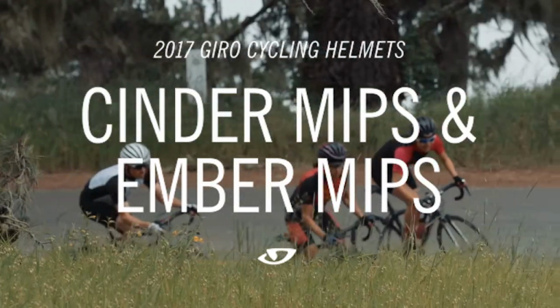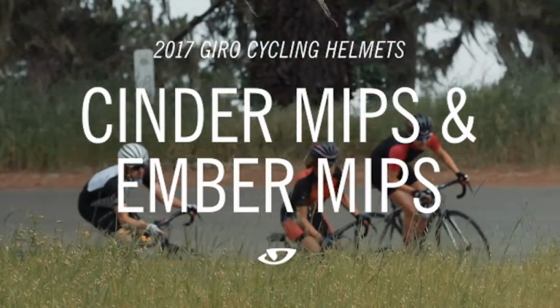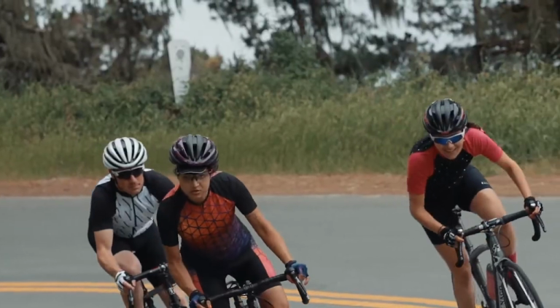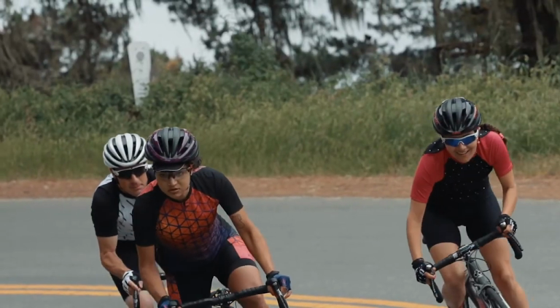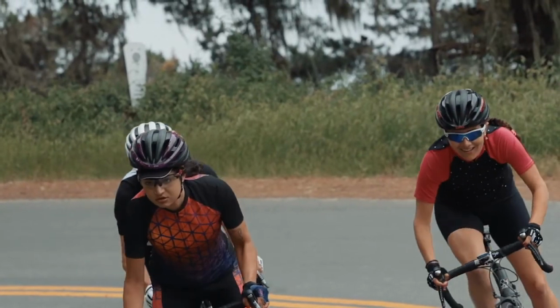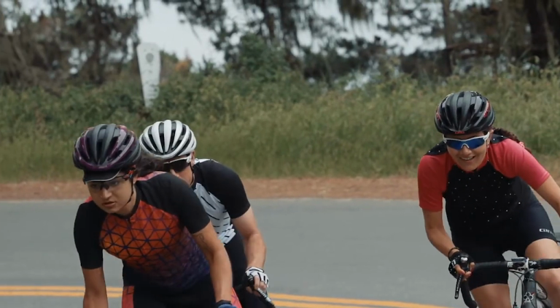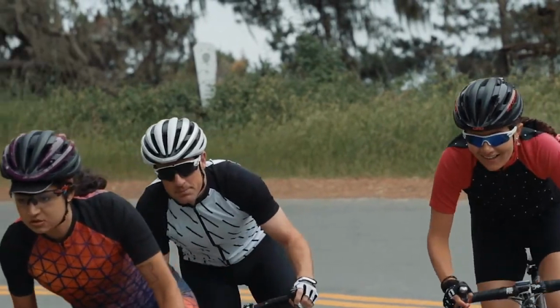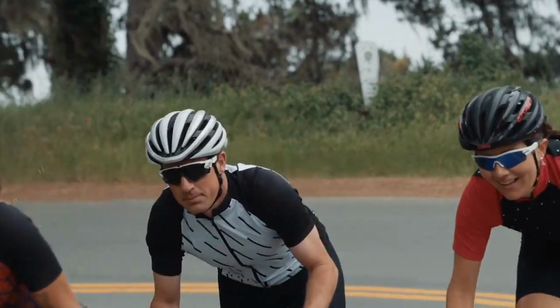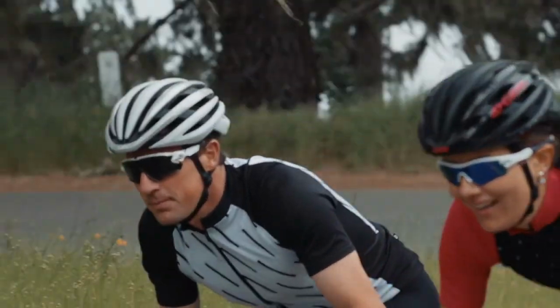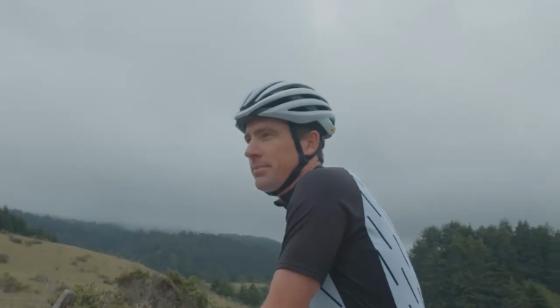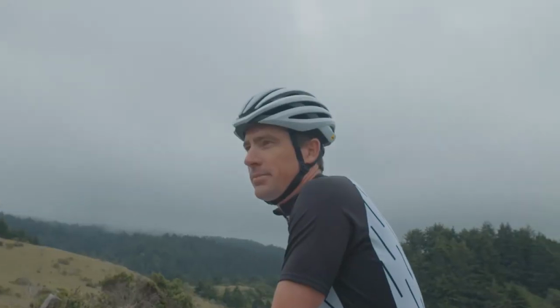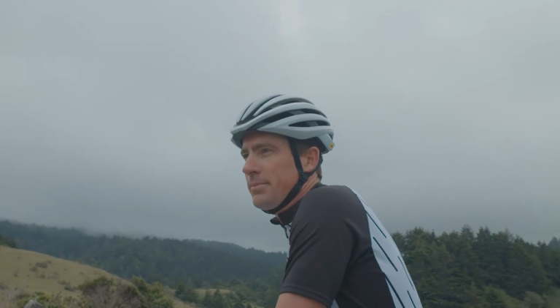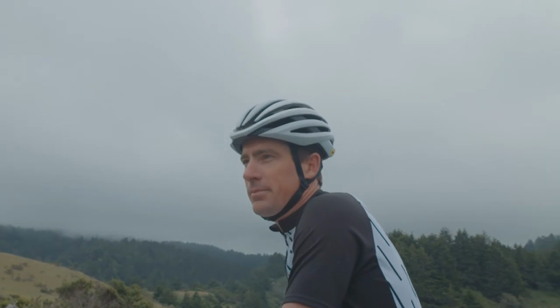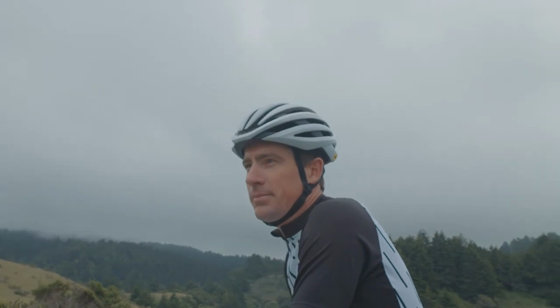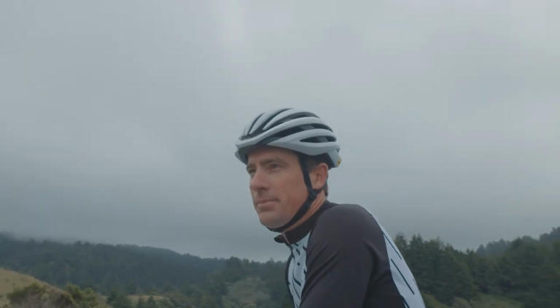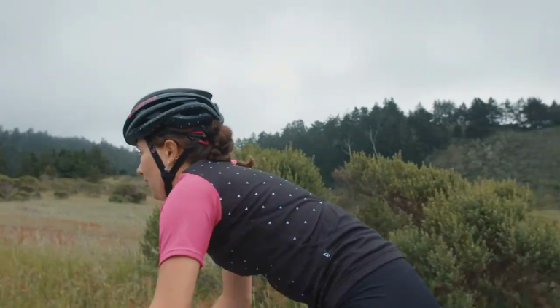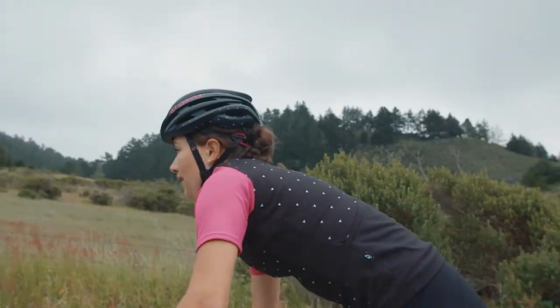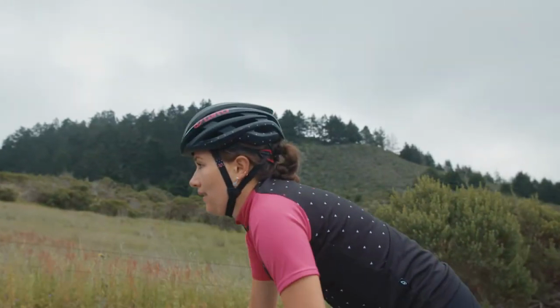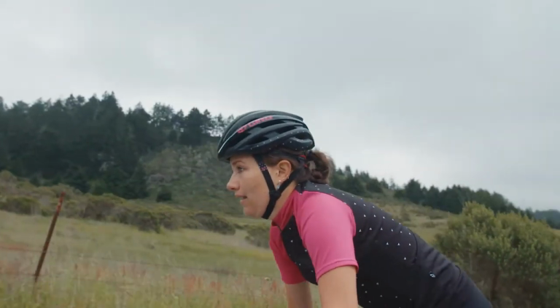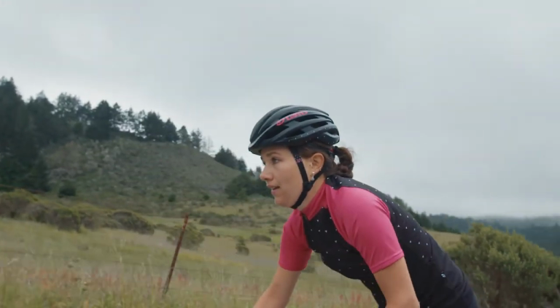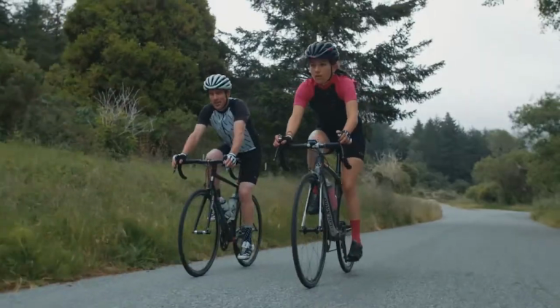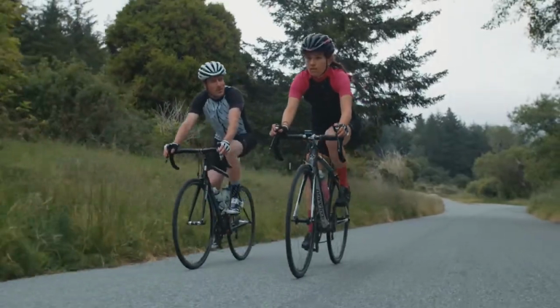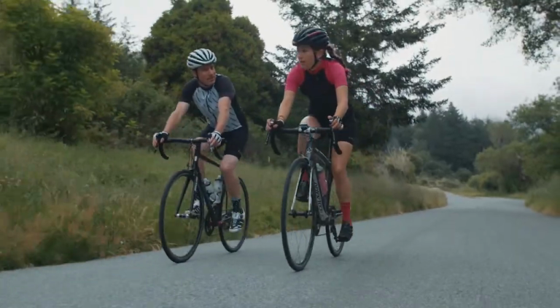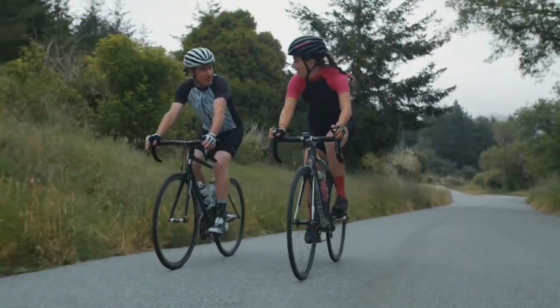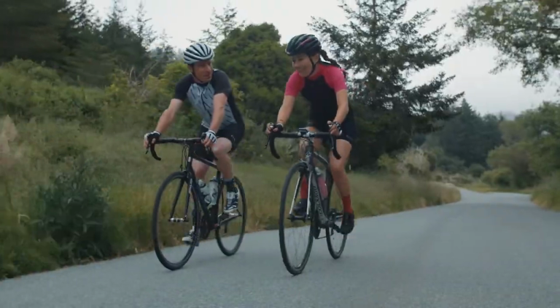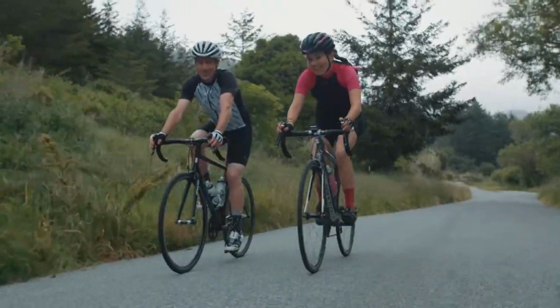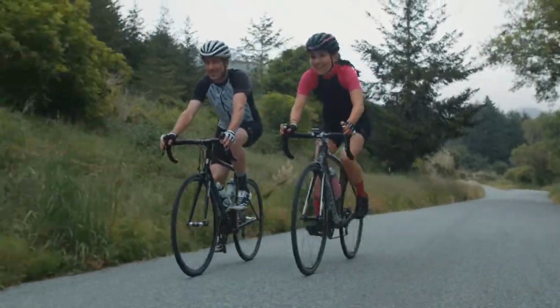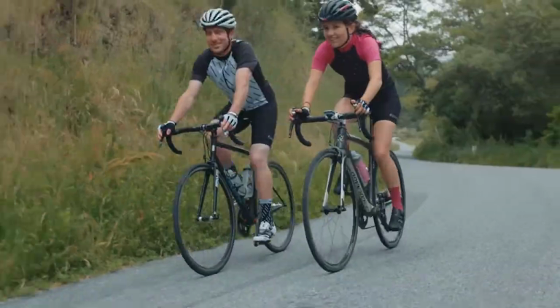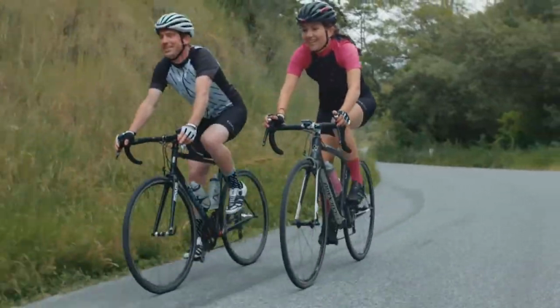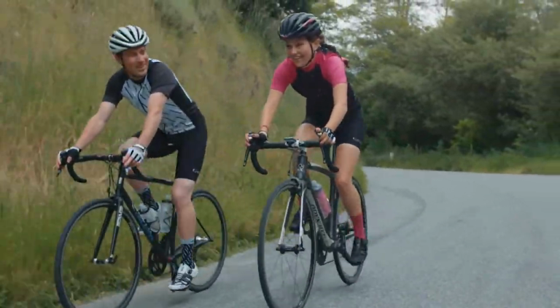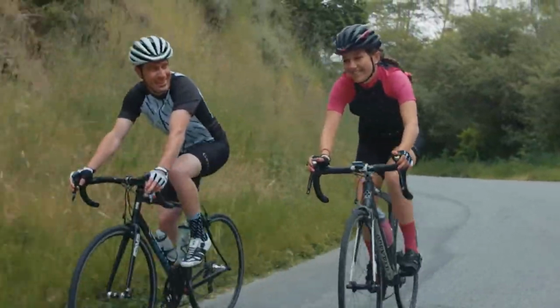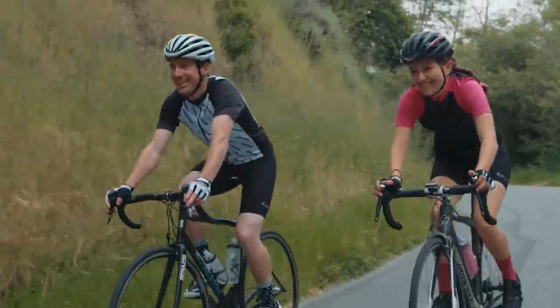Introducing the Cinder MIPS and Ember MIPS. Avid road riders demand helmets that are comfortable, lightweight and packed with performance. And with the Cinder MIPS and women's Ember MIPS, you get all that and more in an affordable package.